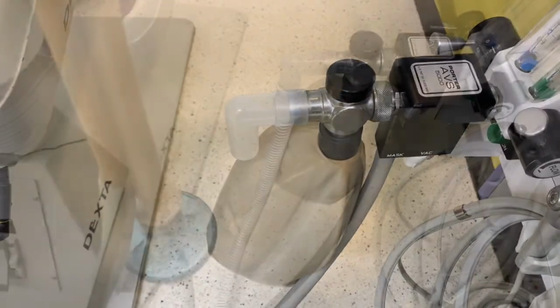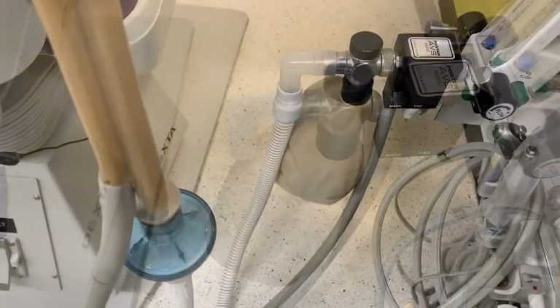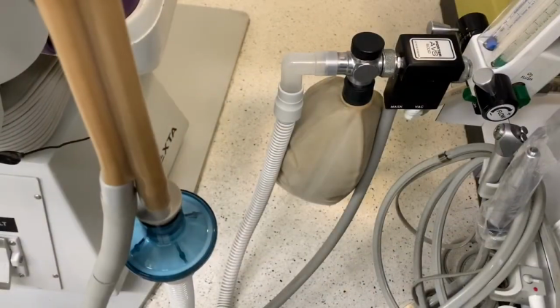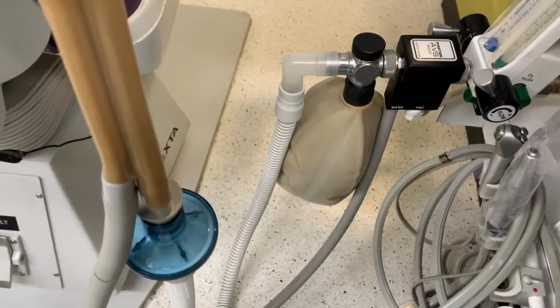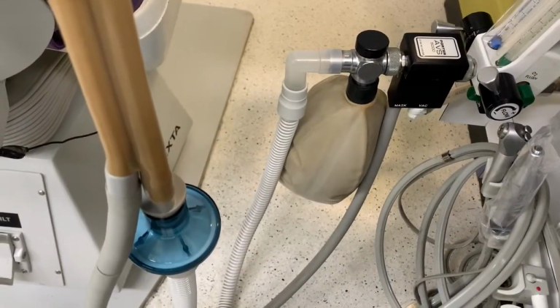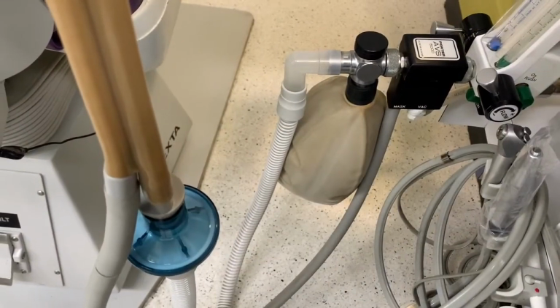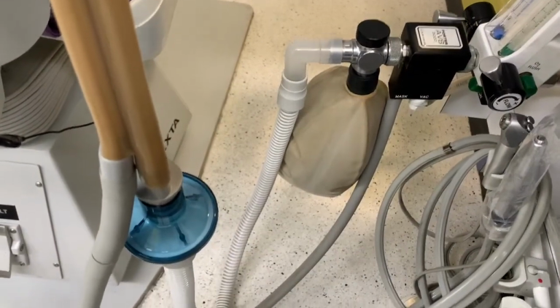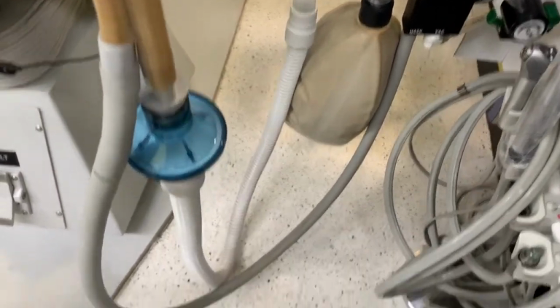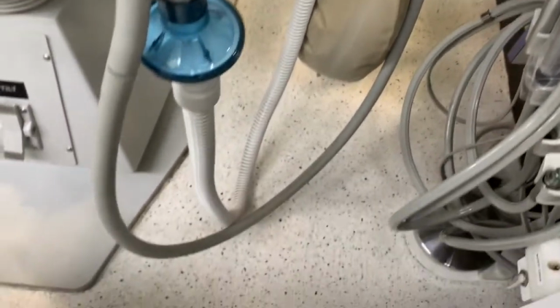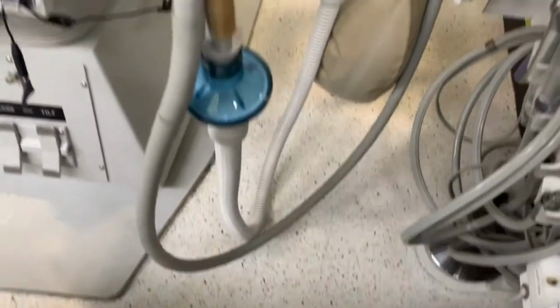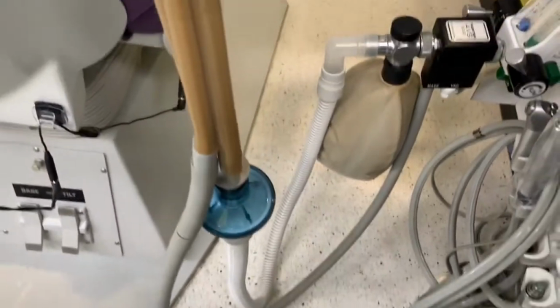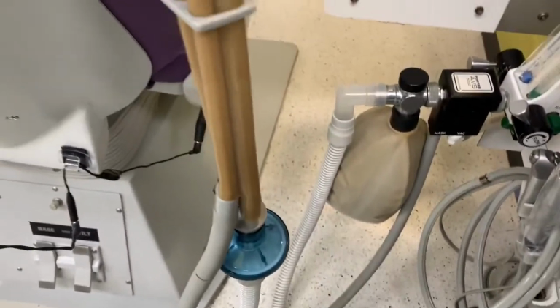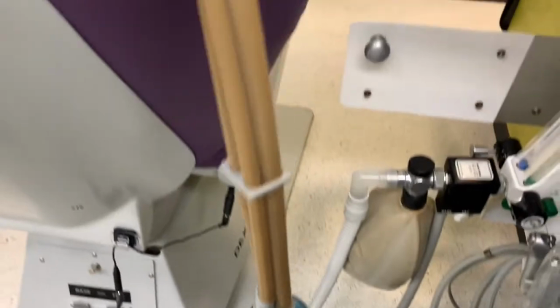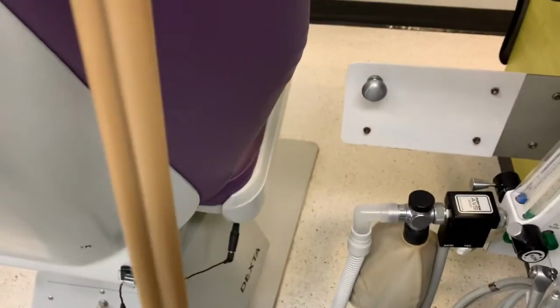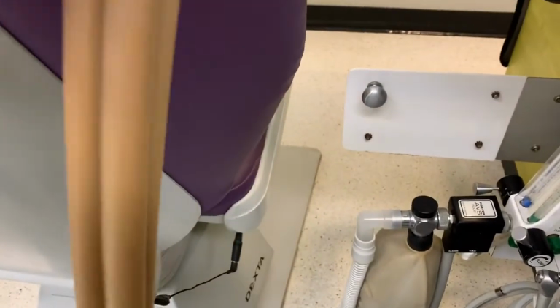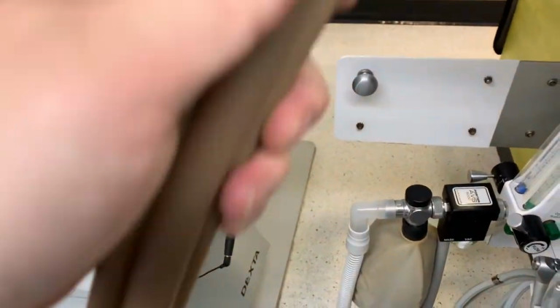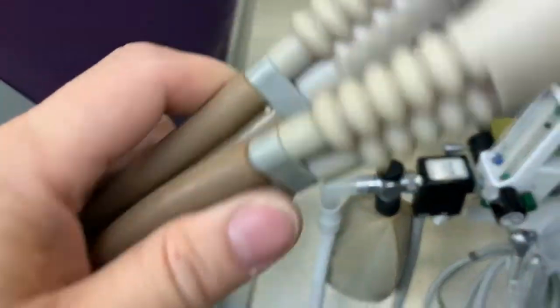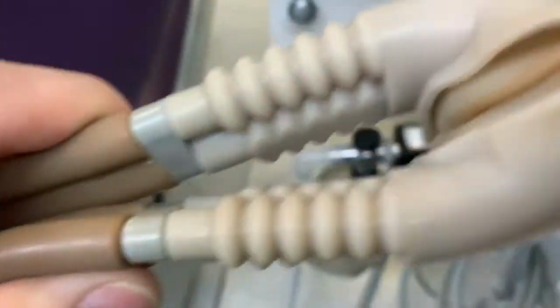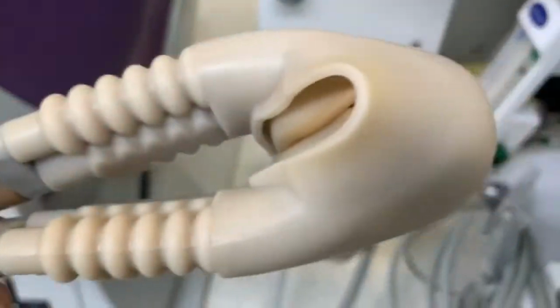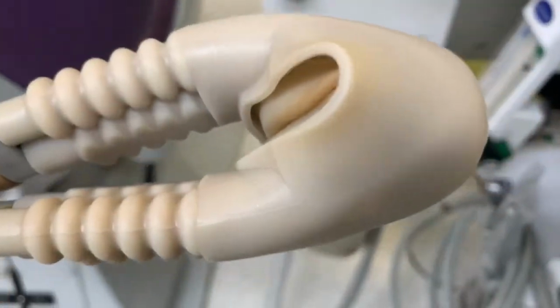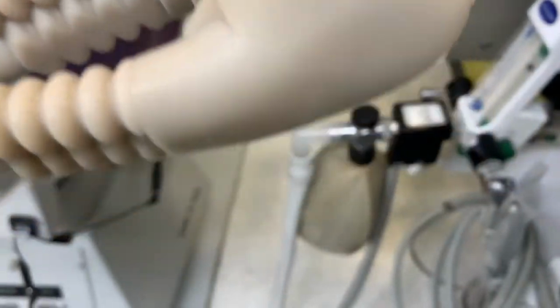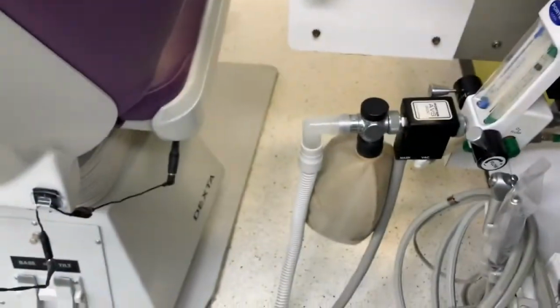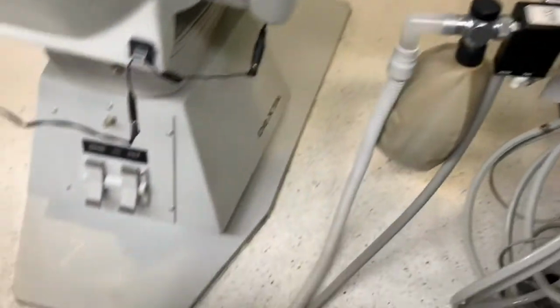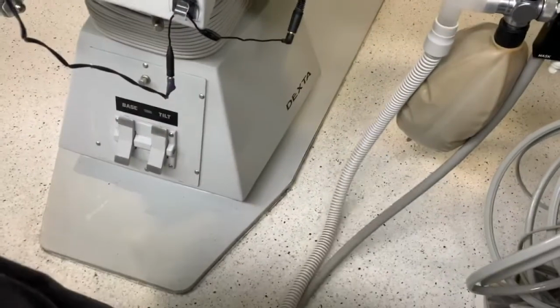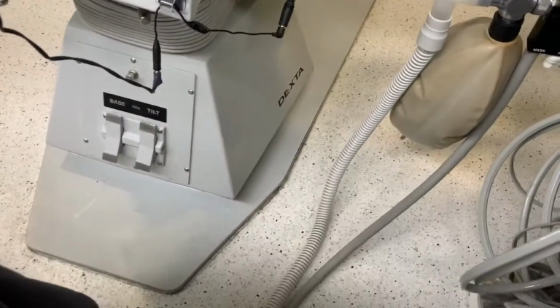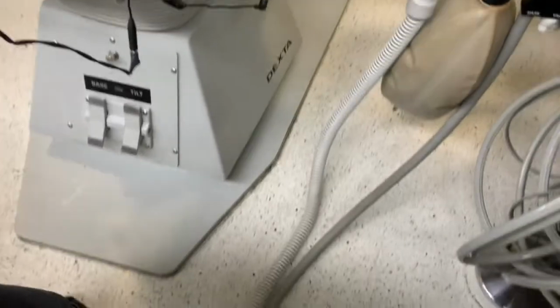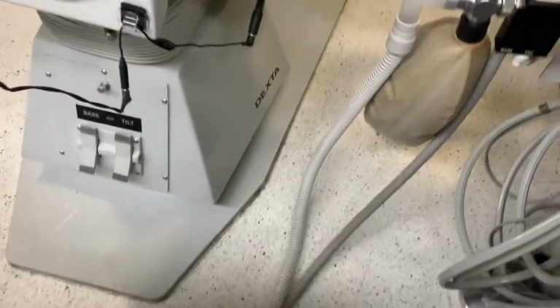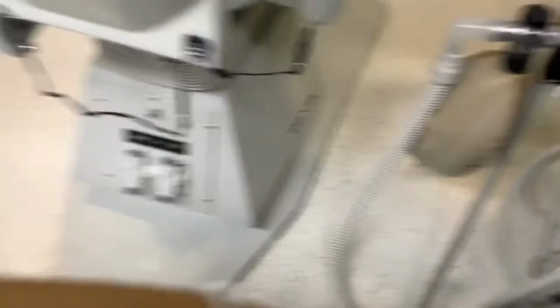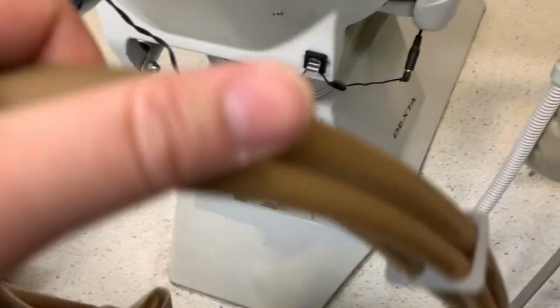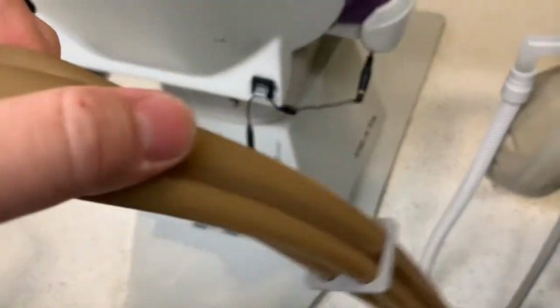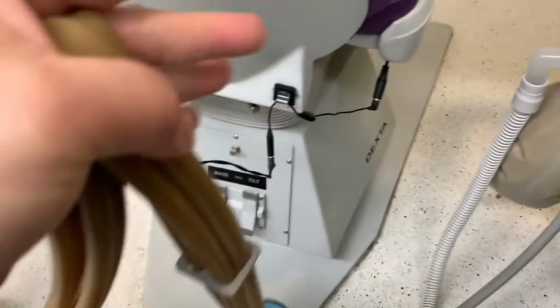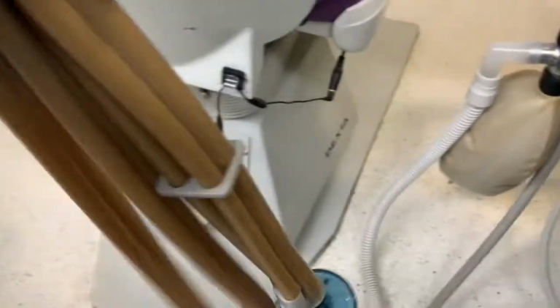So now let's take a look. You can see flow is coming through and you can actually hear it coming through the nose. So let's see if we can demonstrate this by just kinking the hose.